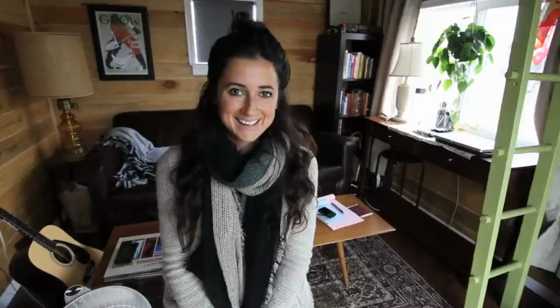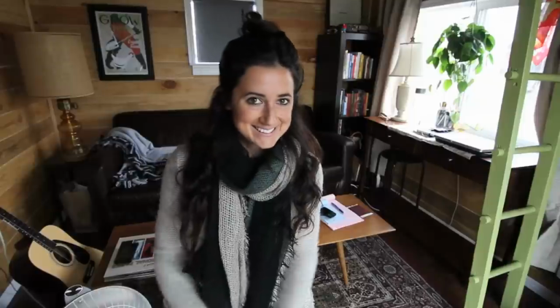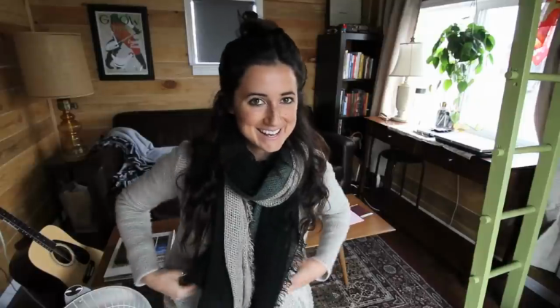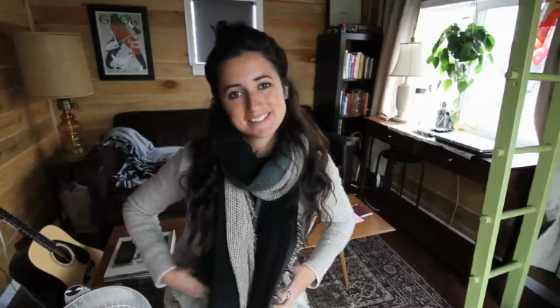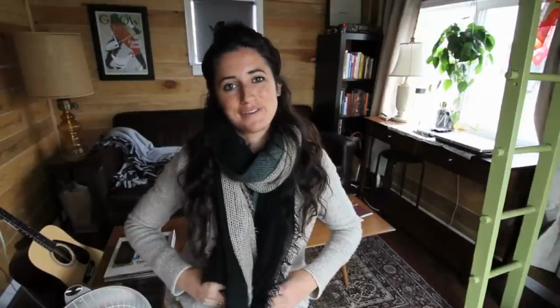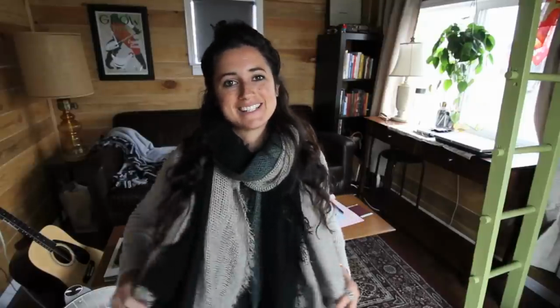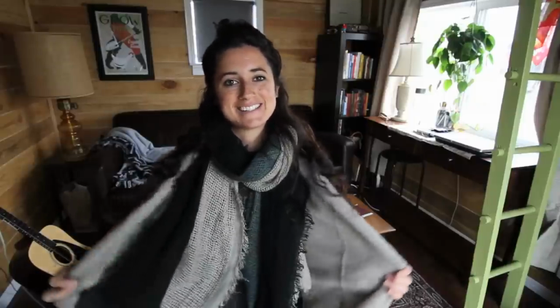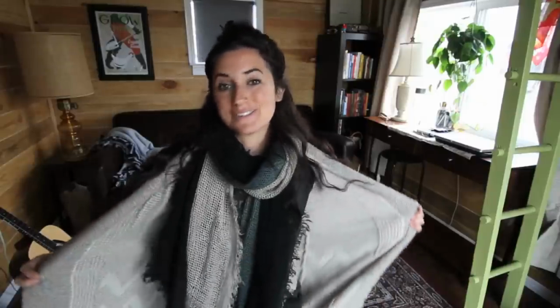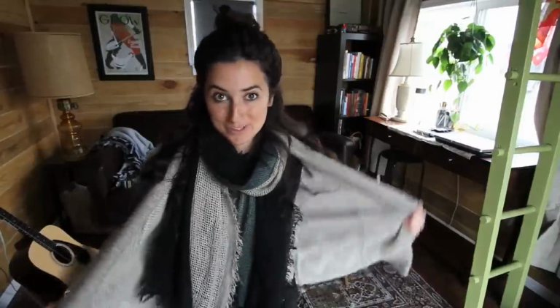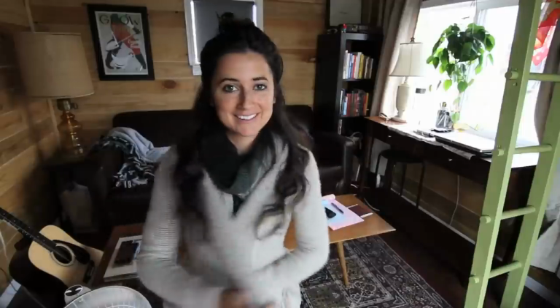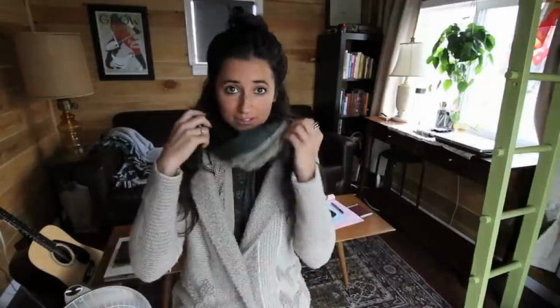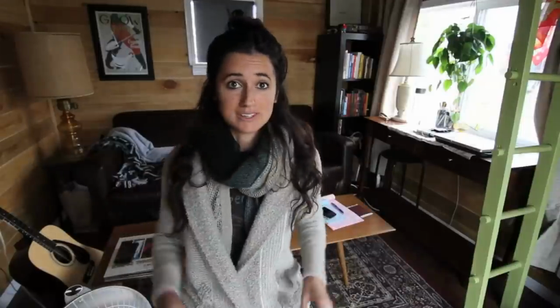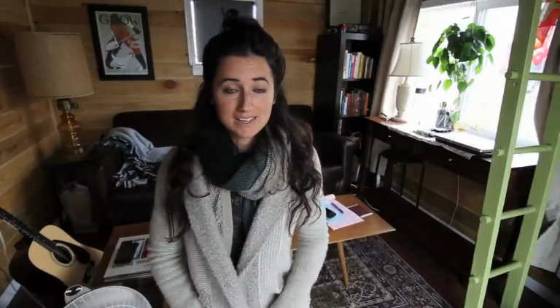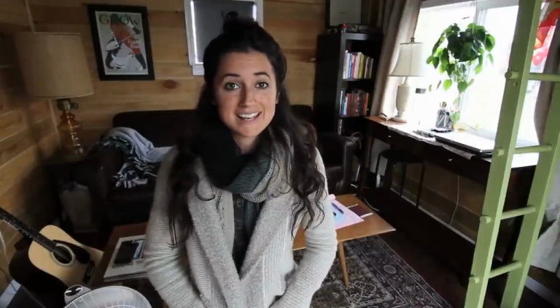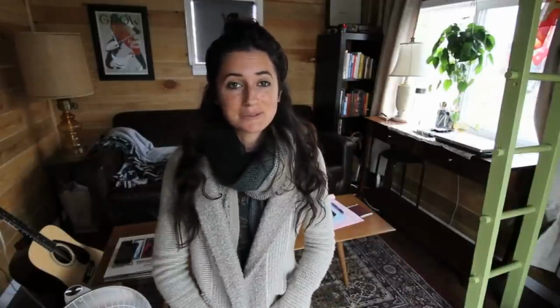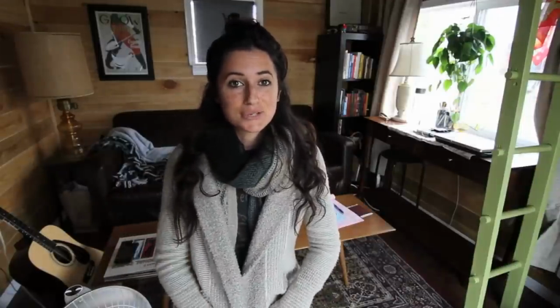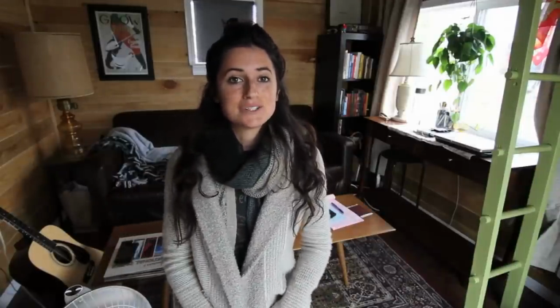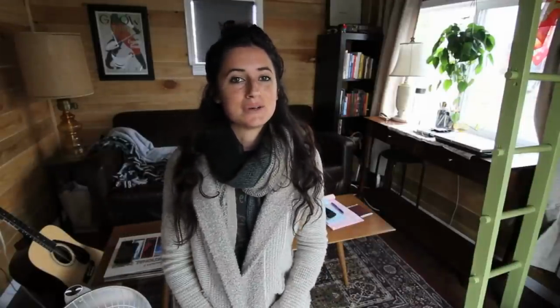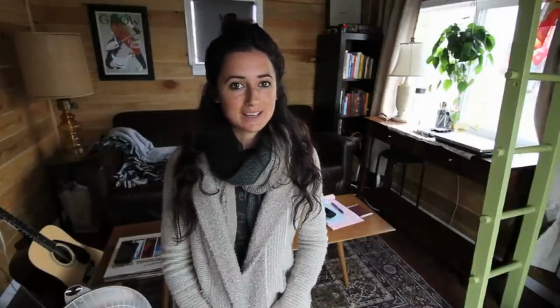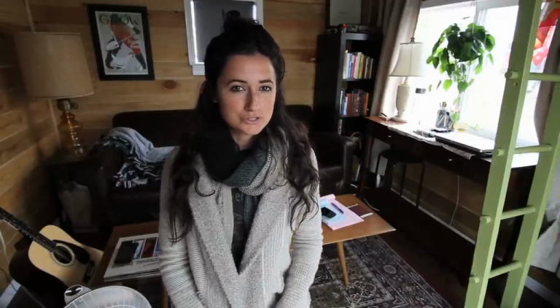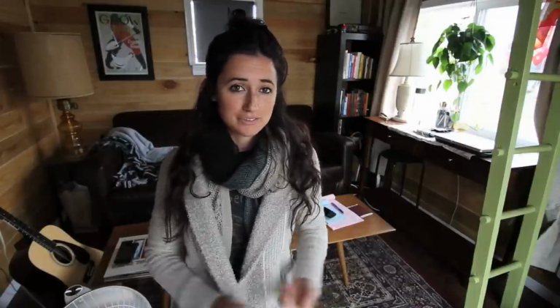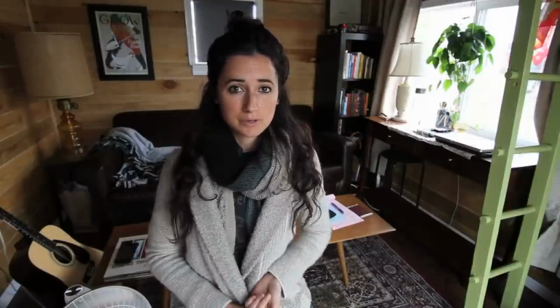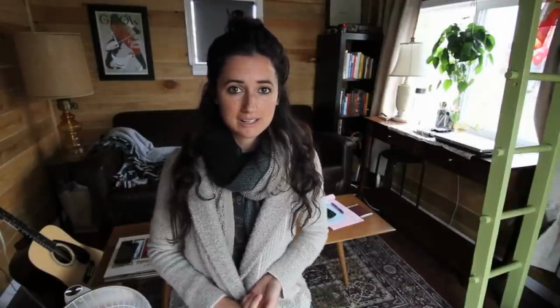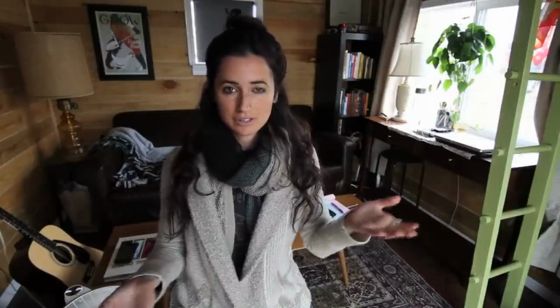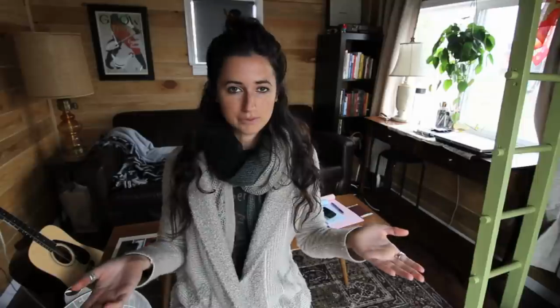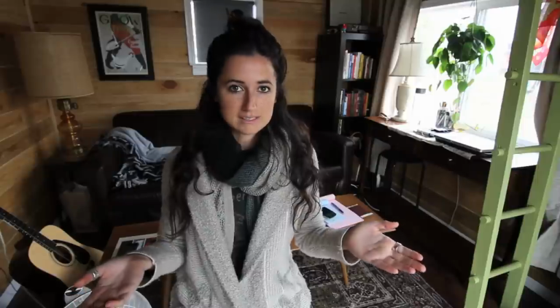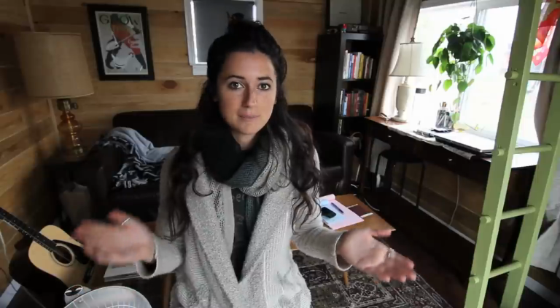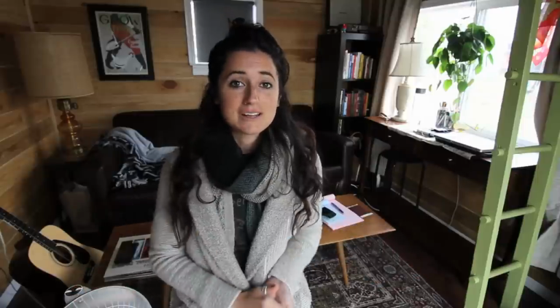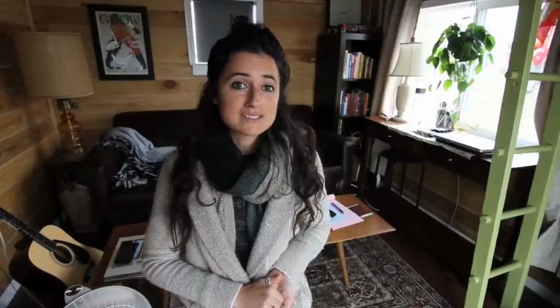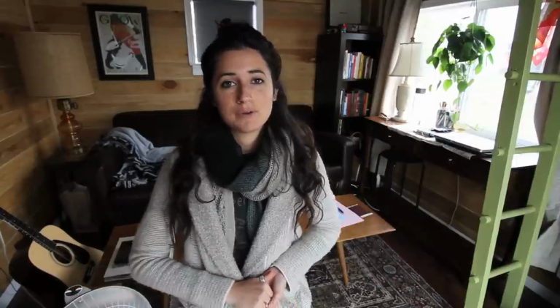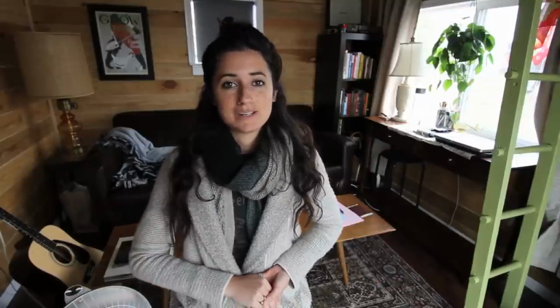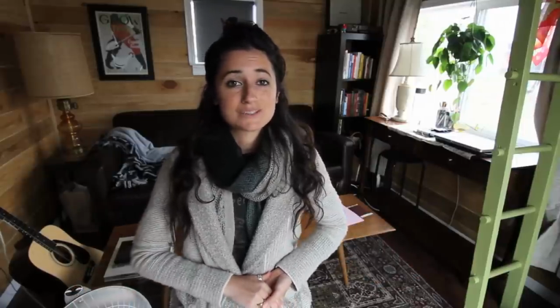Hi guys, today I'm in a scarf because it decided to snow this morning, so let's roll with it. Today I'm going to be showing you how to do blackout poetry or found poetry.